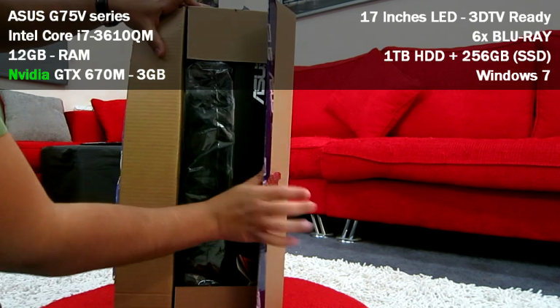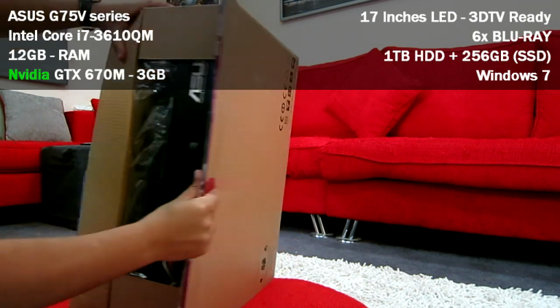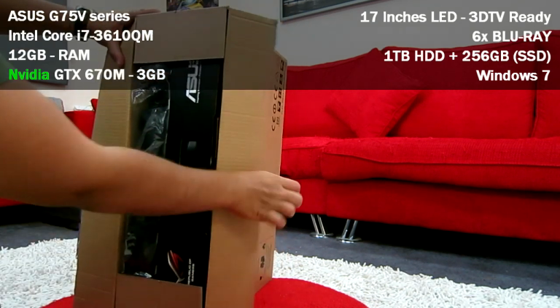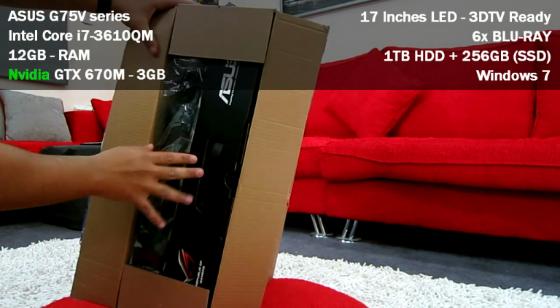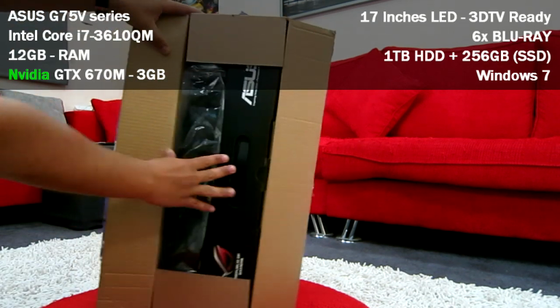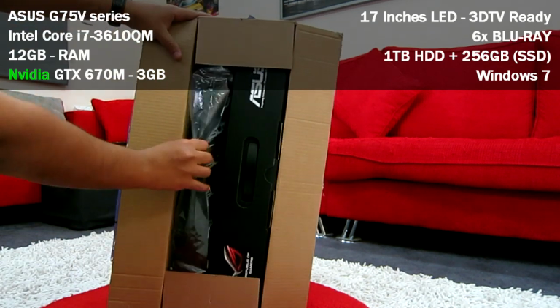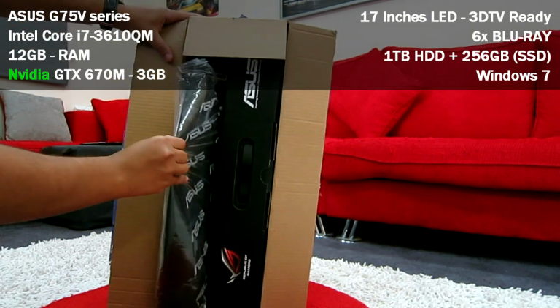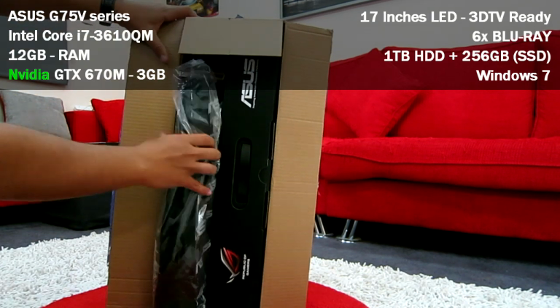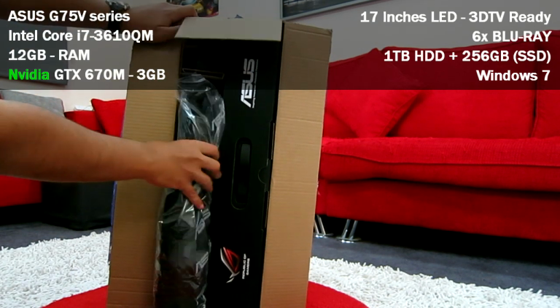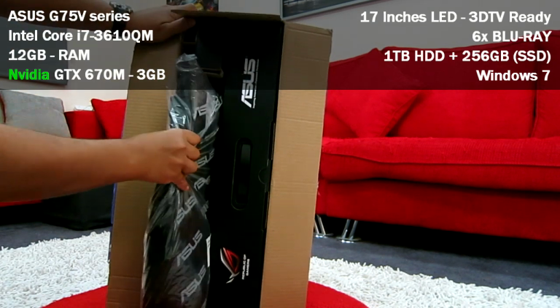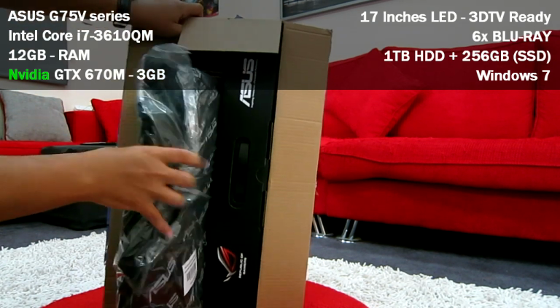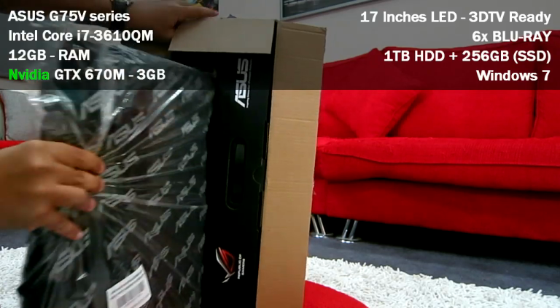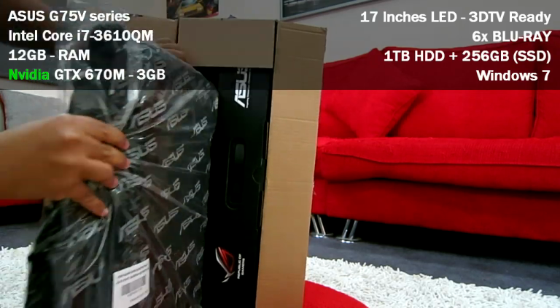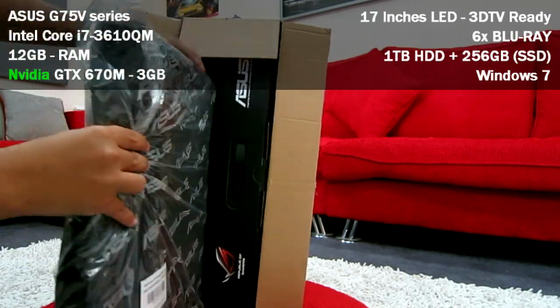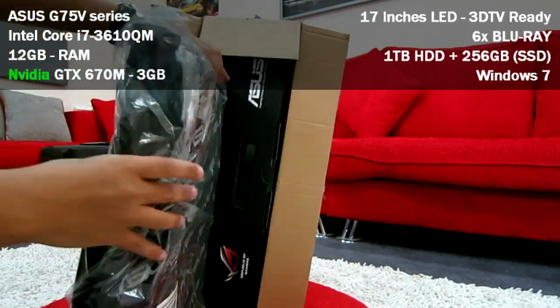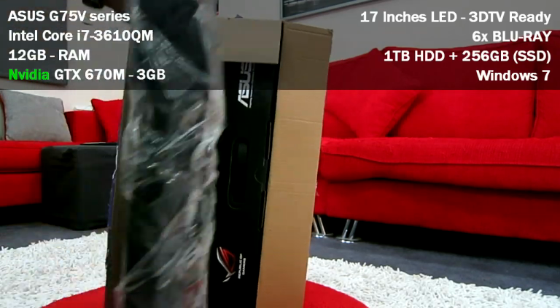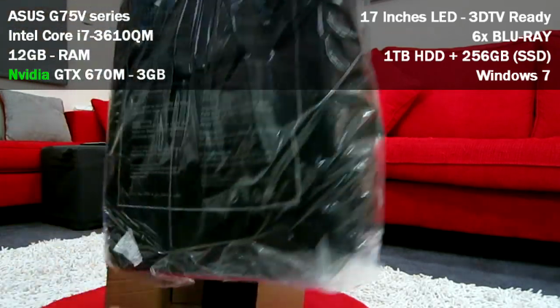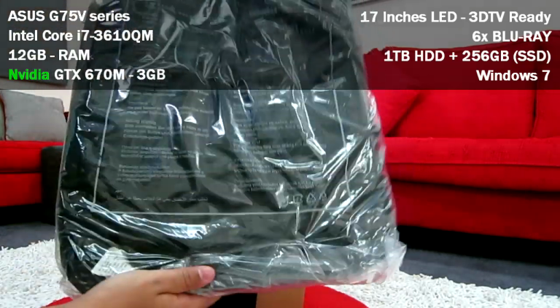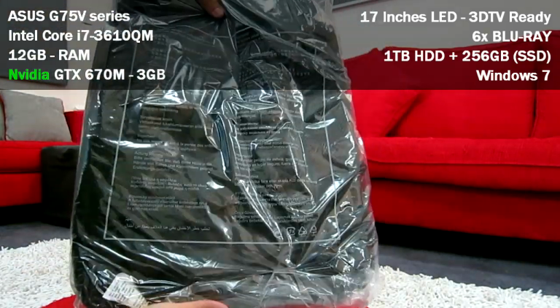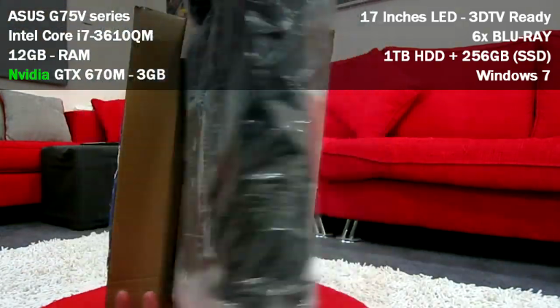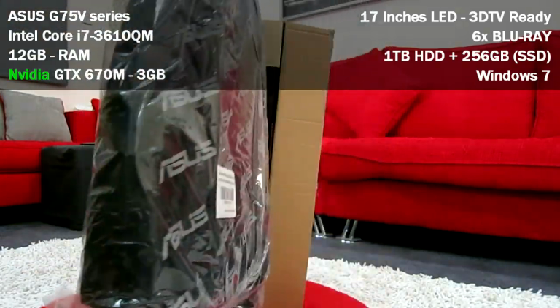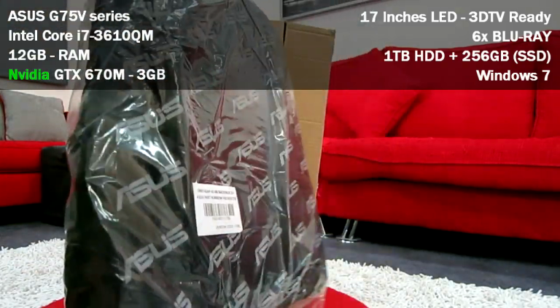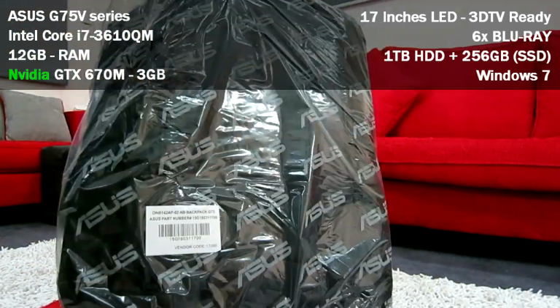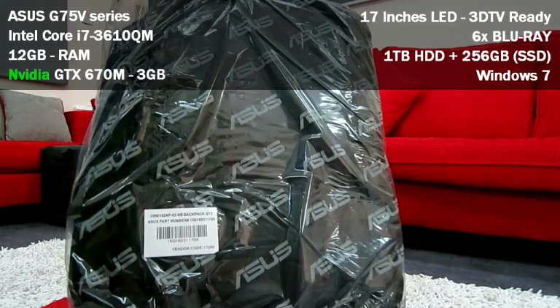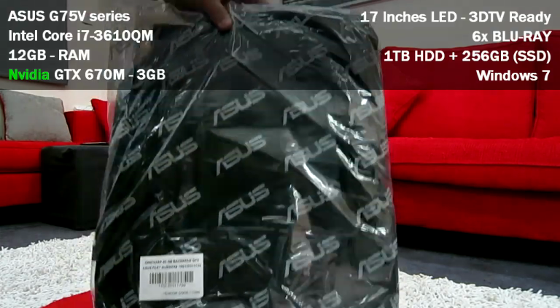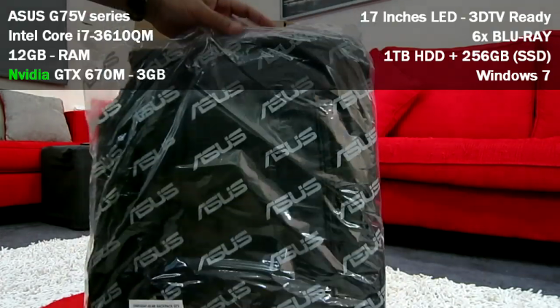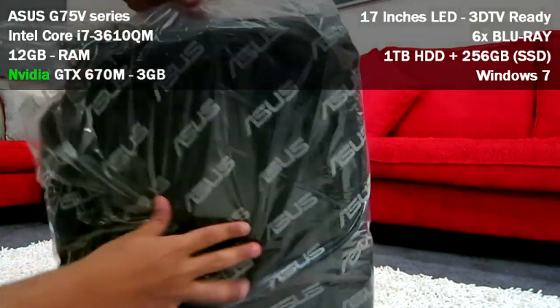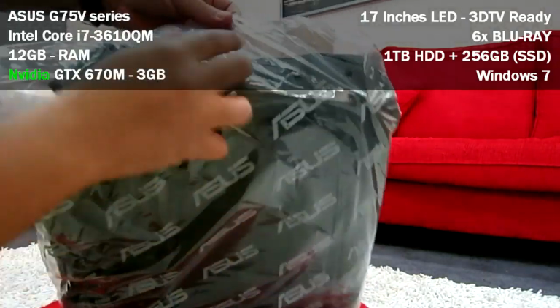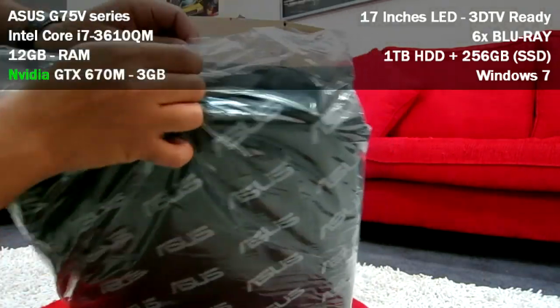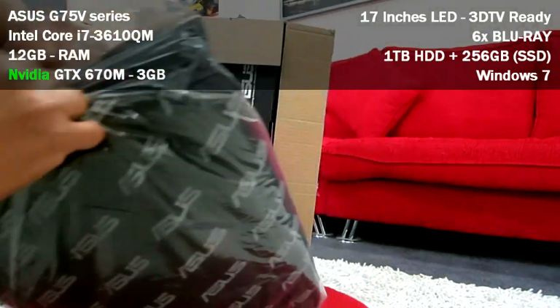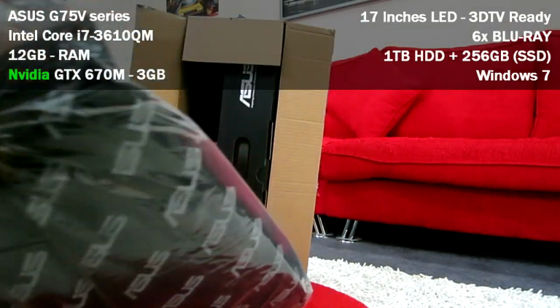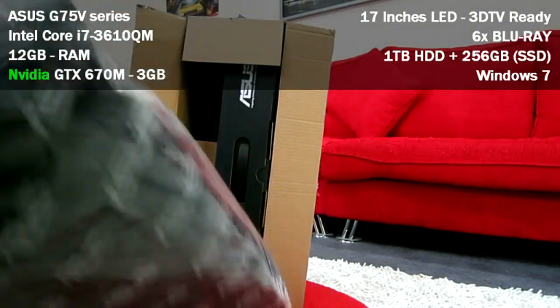Inside this box you're going to have the backpack — like every G series, they all come with it. It's all black, great sporty look, as you can see.